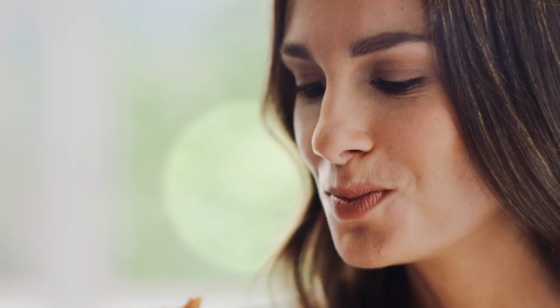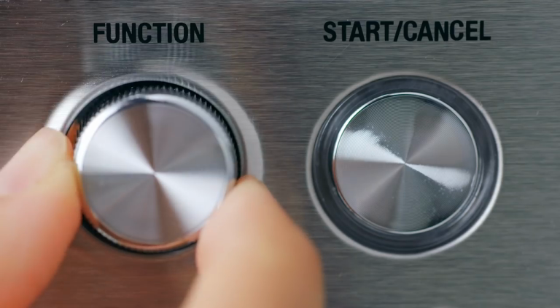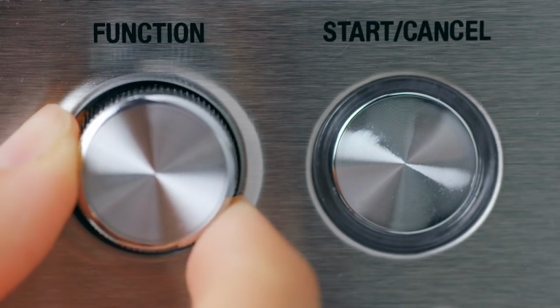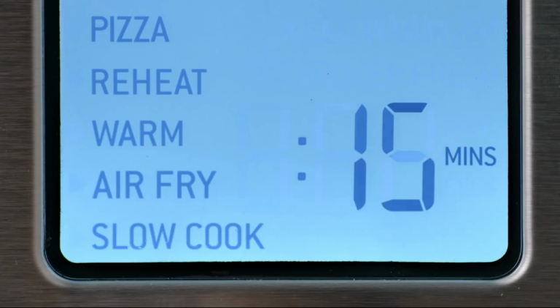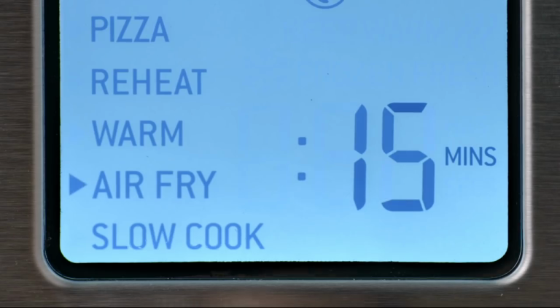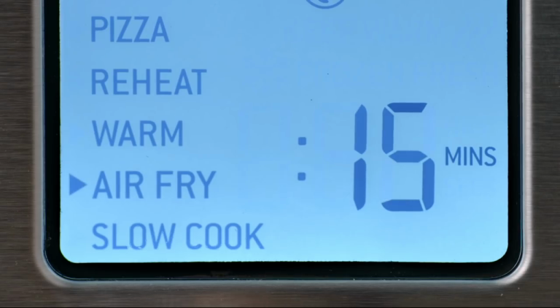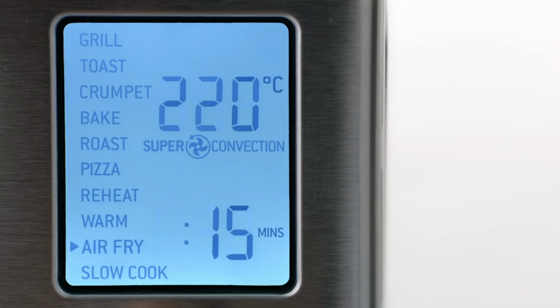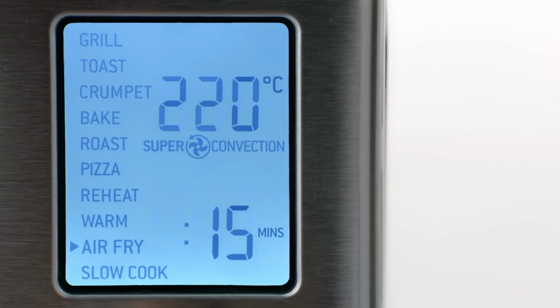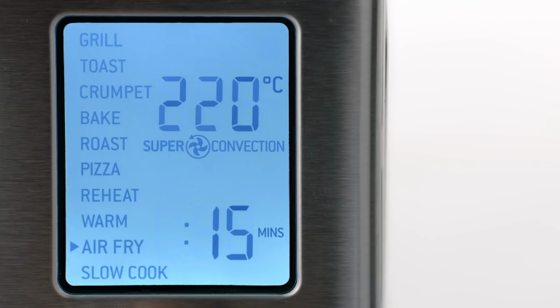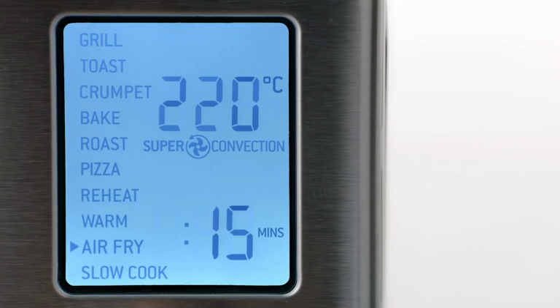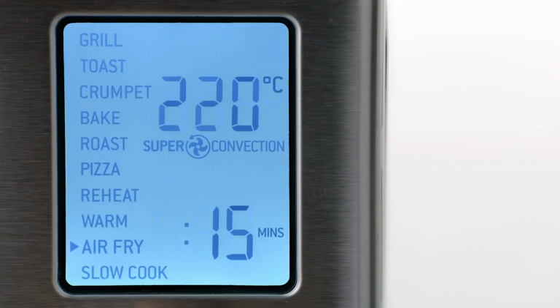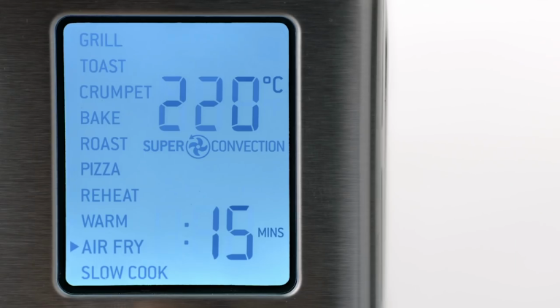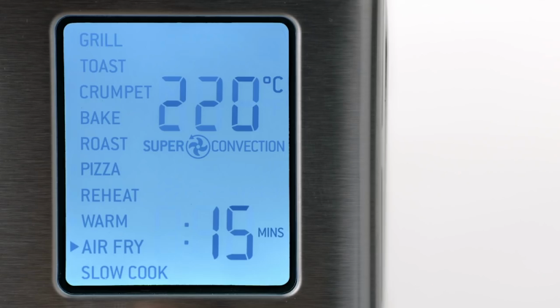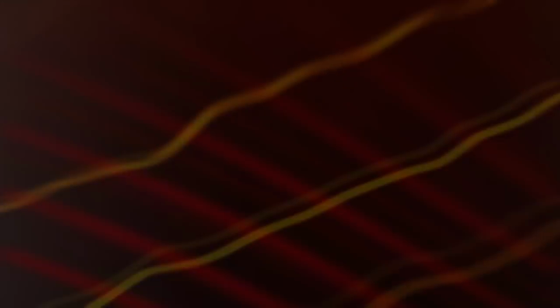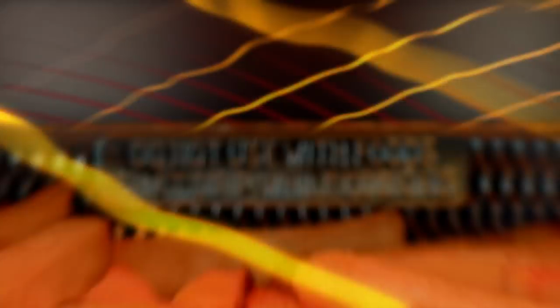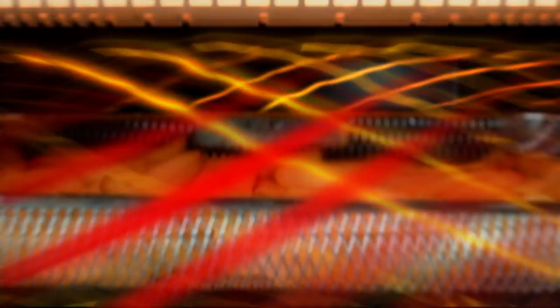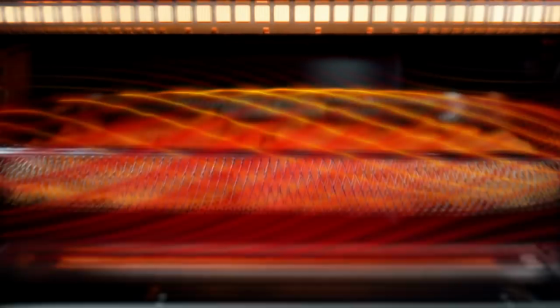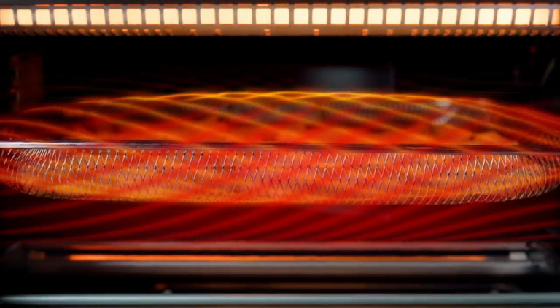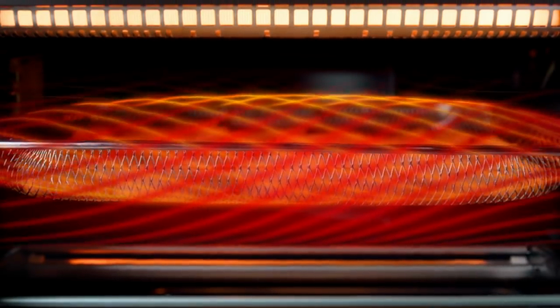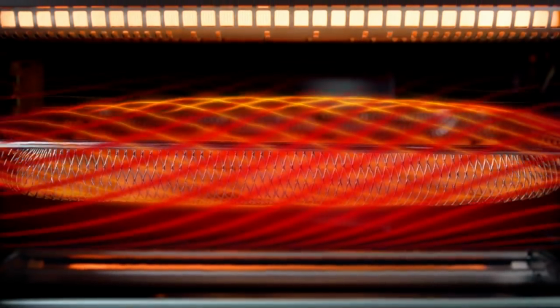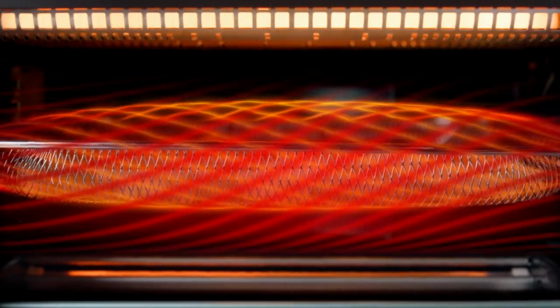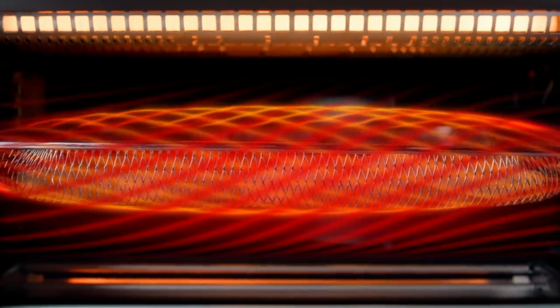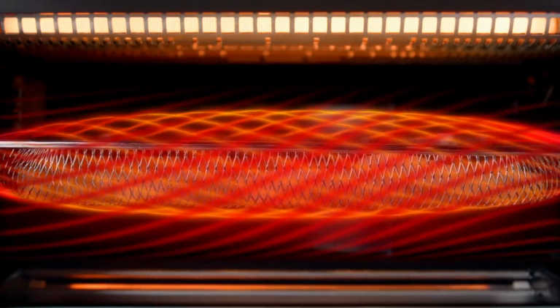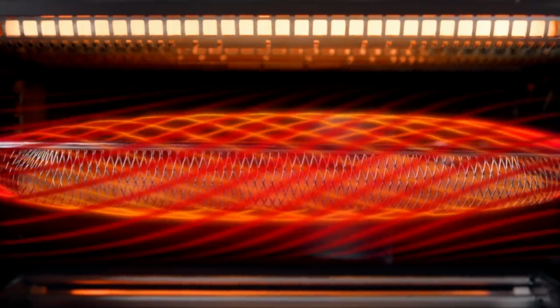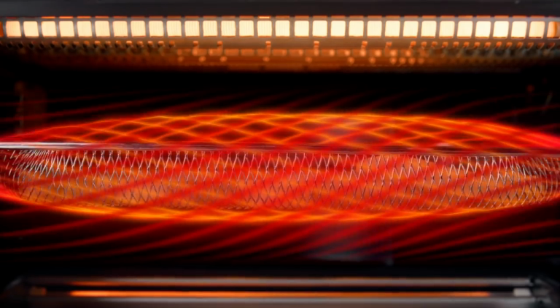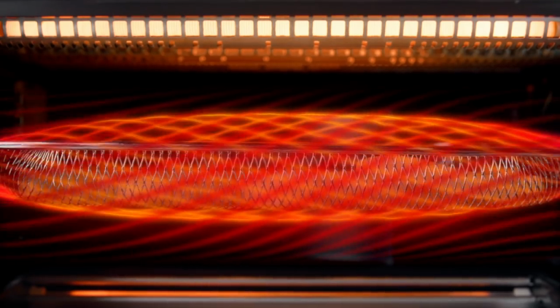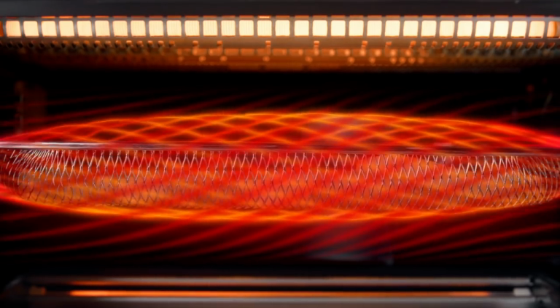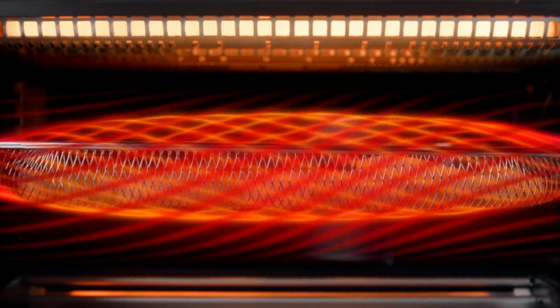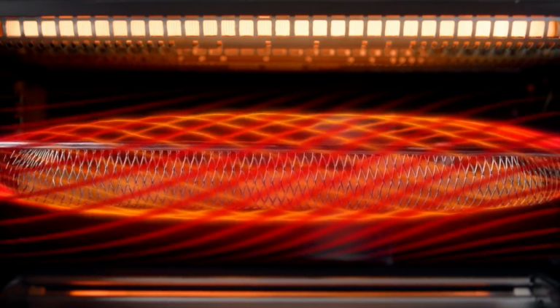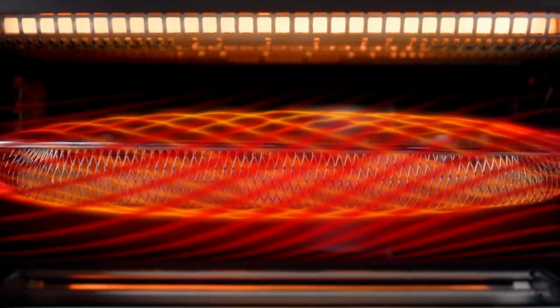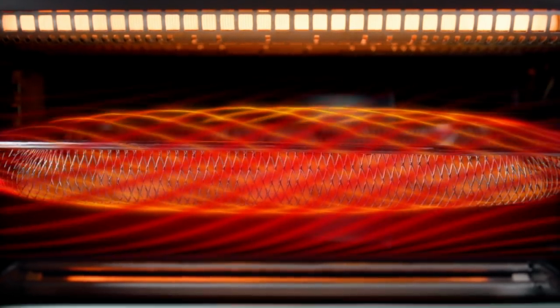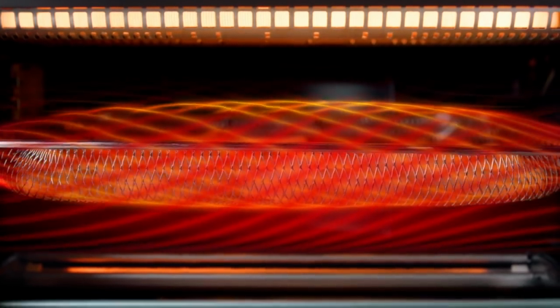When you choose air fry, what's happening is you're getting a higher temperature and a much higher velocity speed of moving air. What that does is it transmits the heat really quickly to the food that you're cooking, and also it touches a lot more of the food that you're cooking.